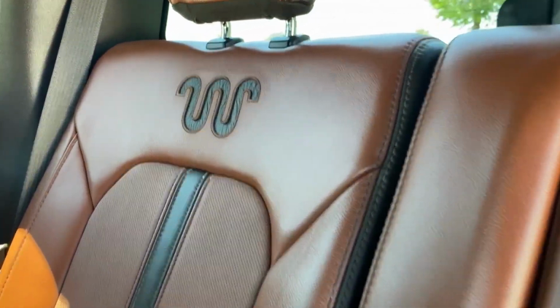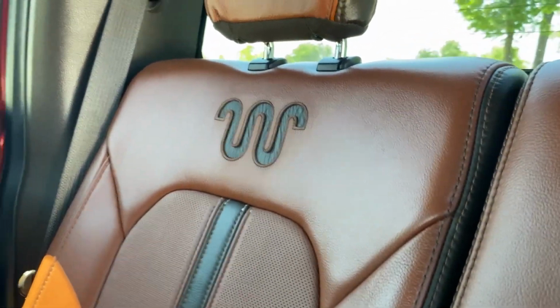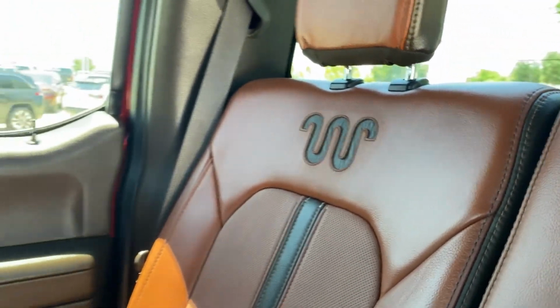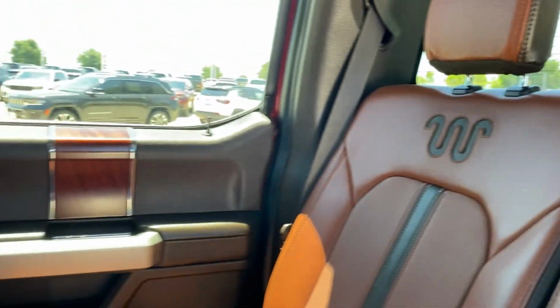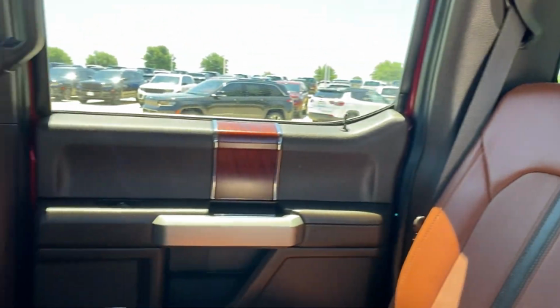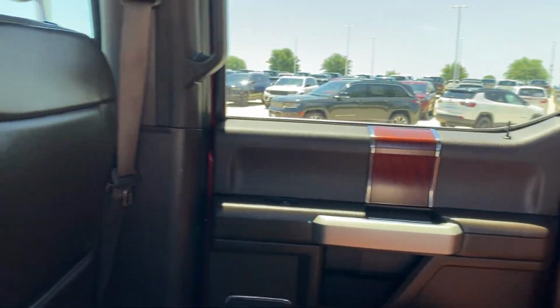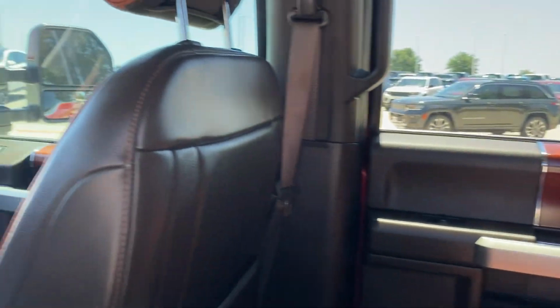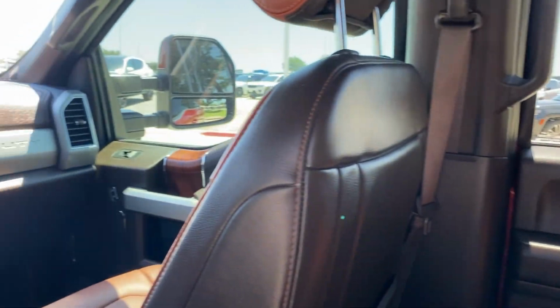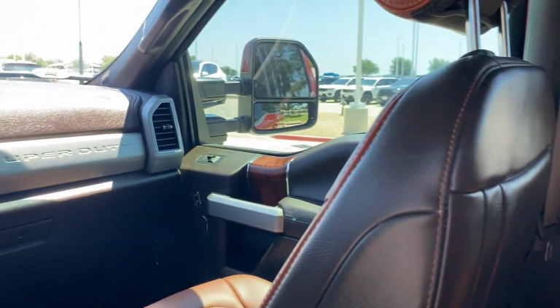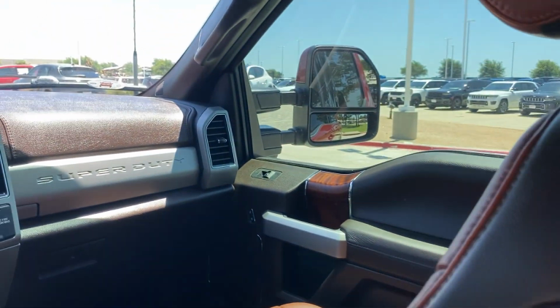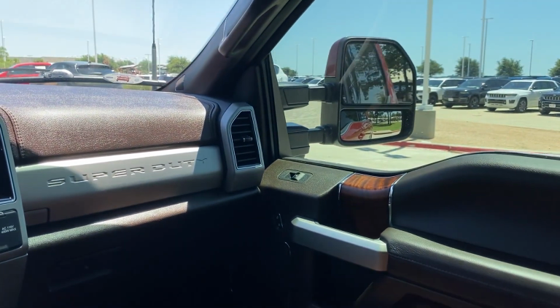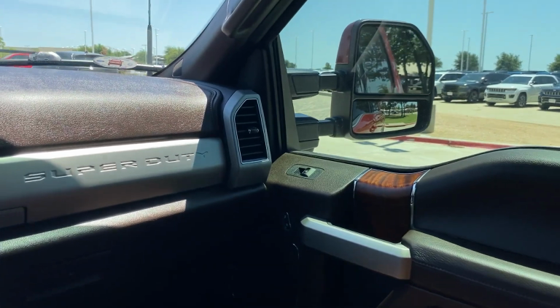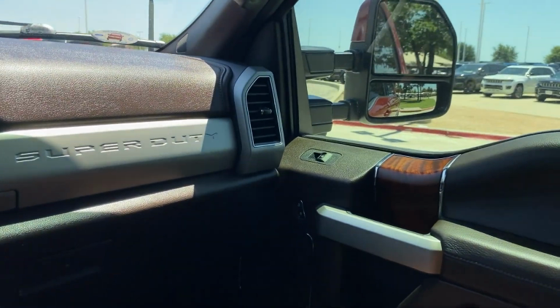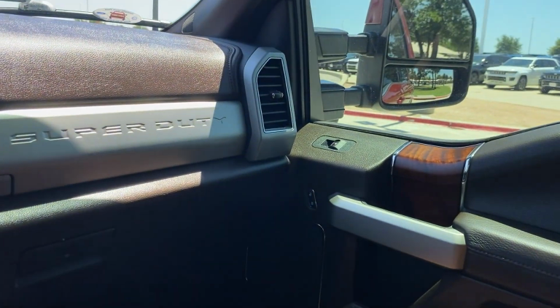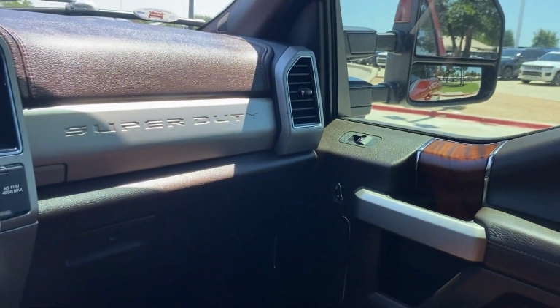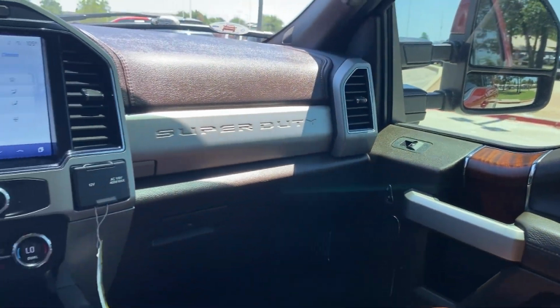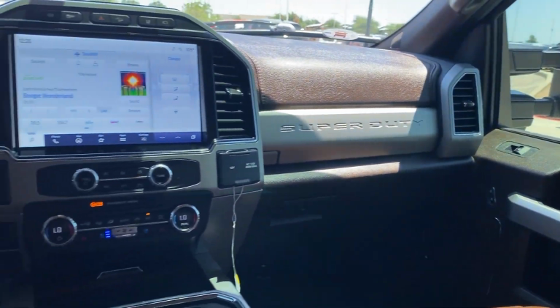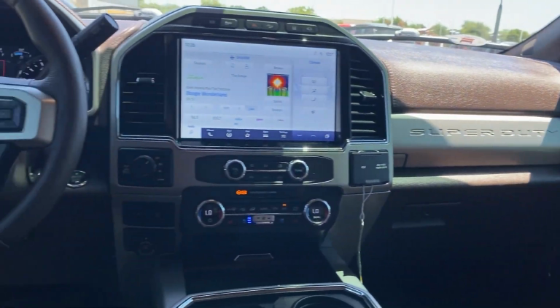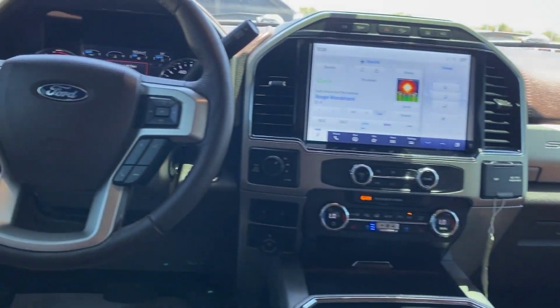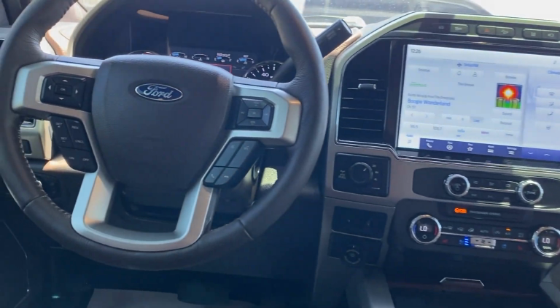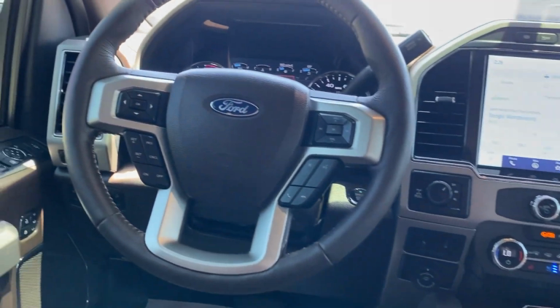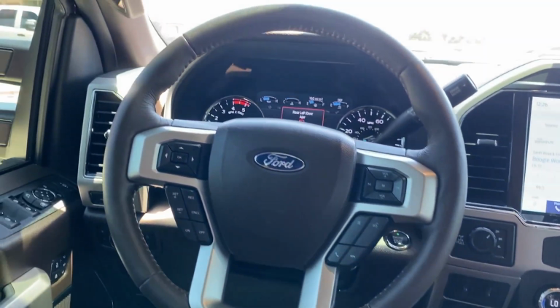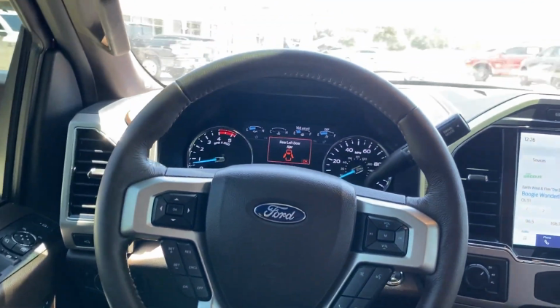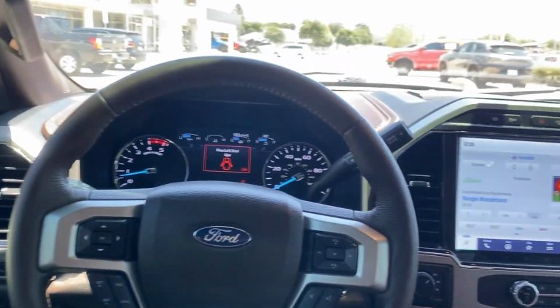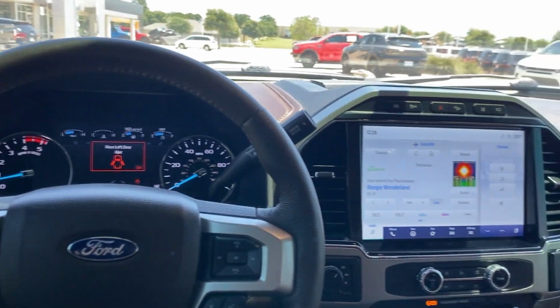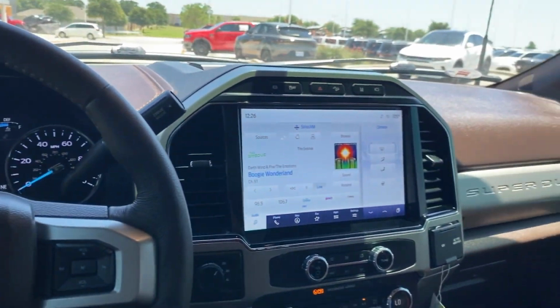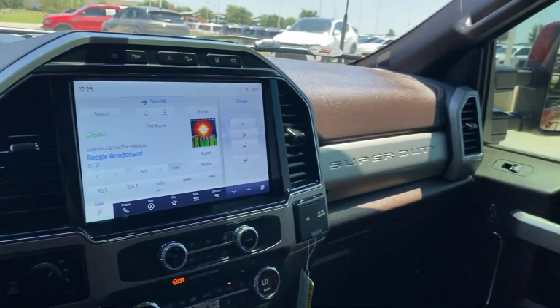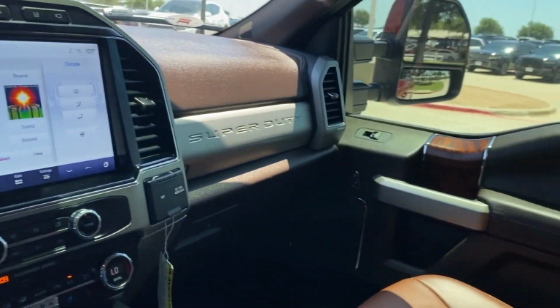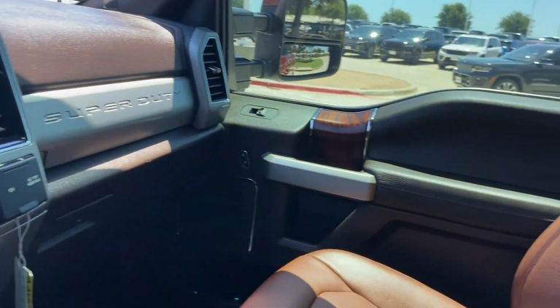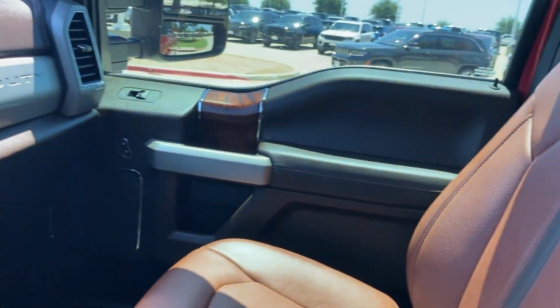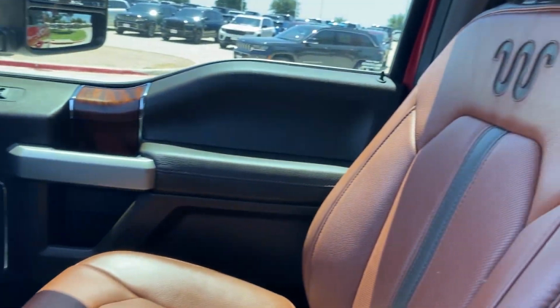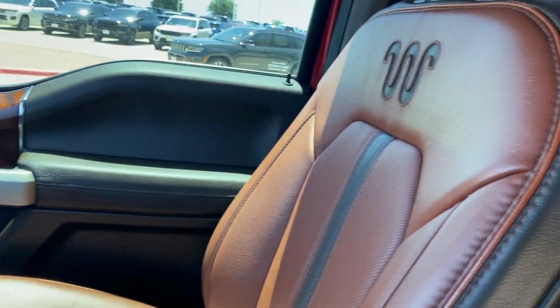Feel prepared to take on heavy-duty jobs in this capable F-250. Treat yourself to a test drive today. Our friendly staff will give you an outstanding customer experience. We'll see you next time. Bye.